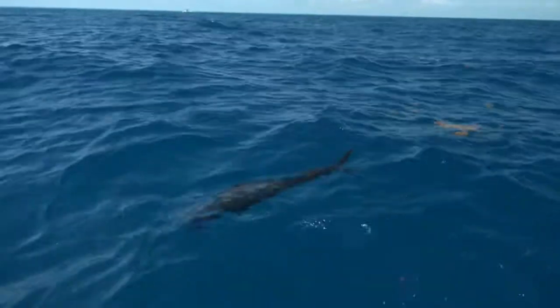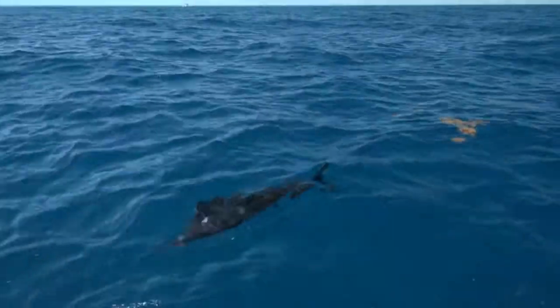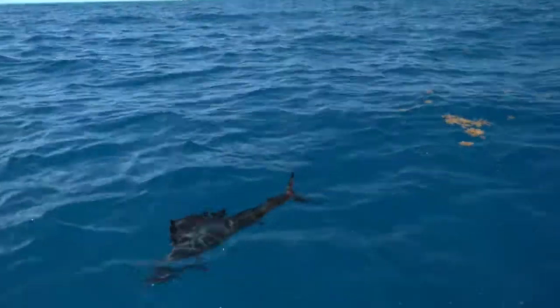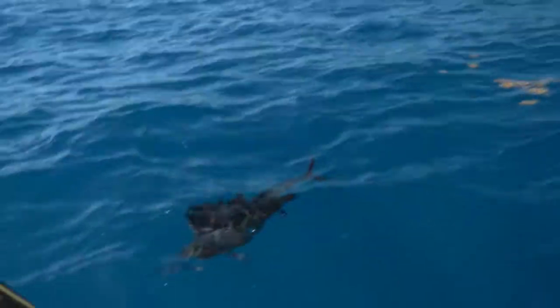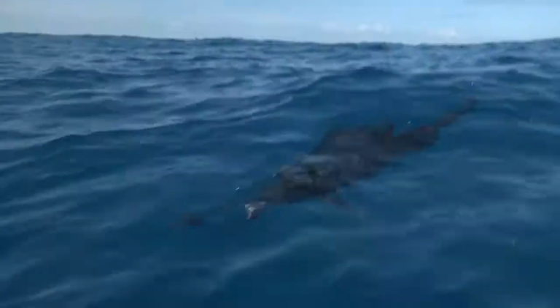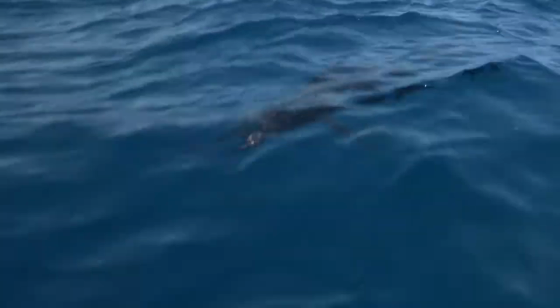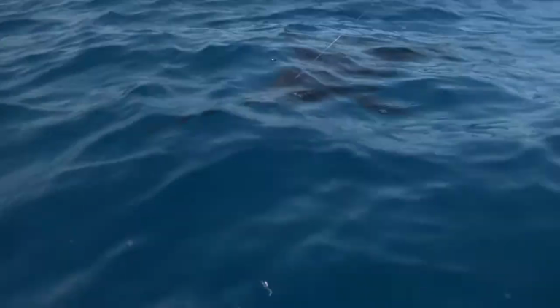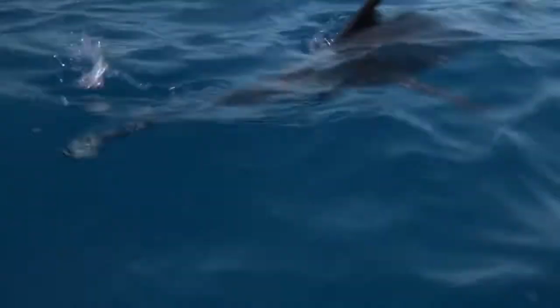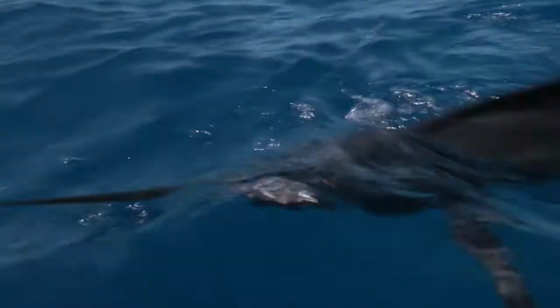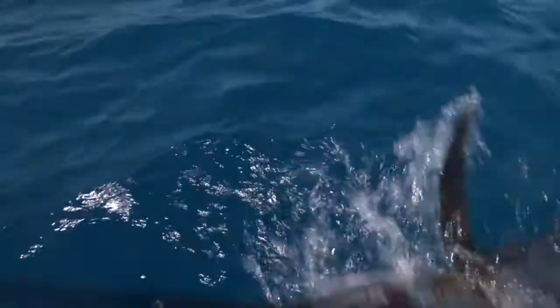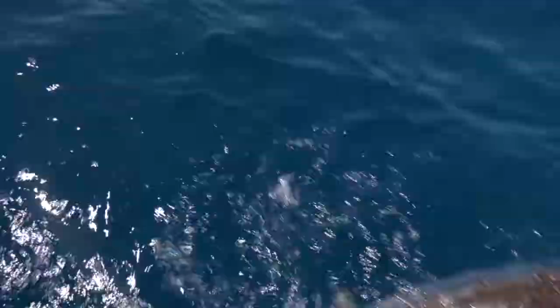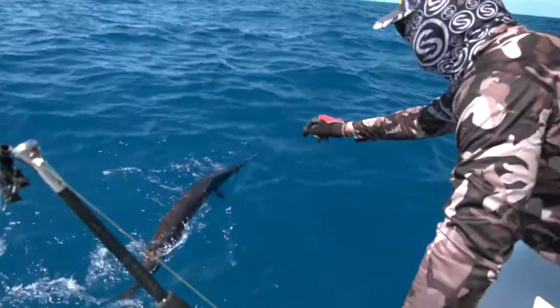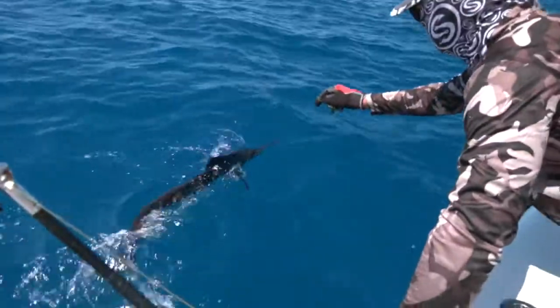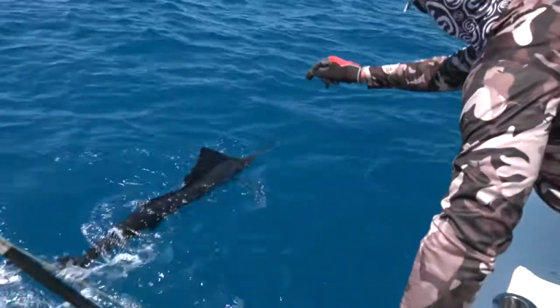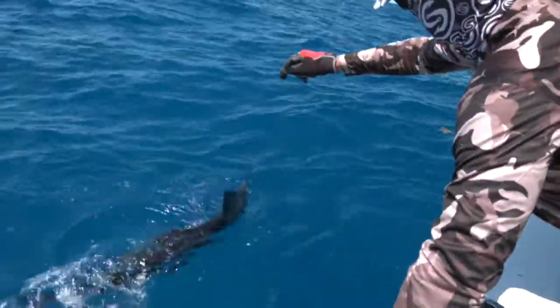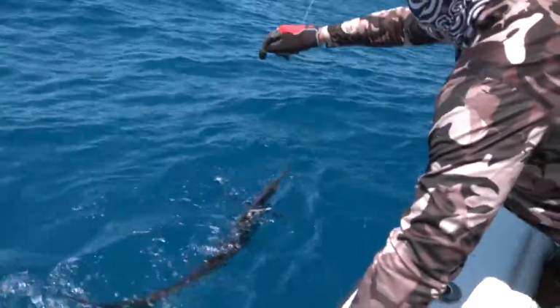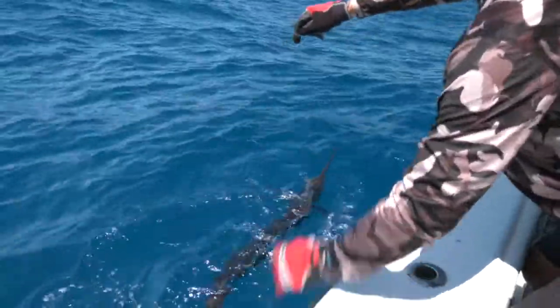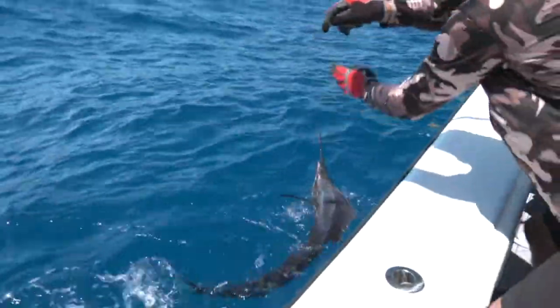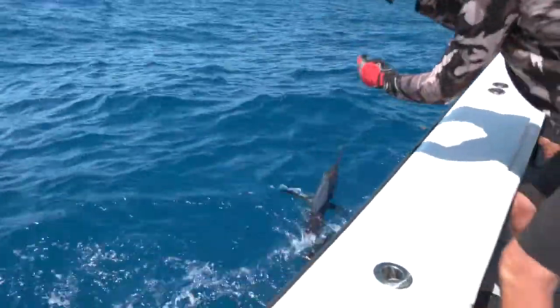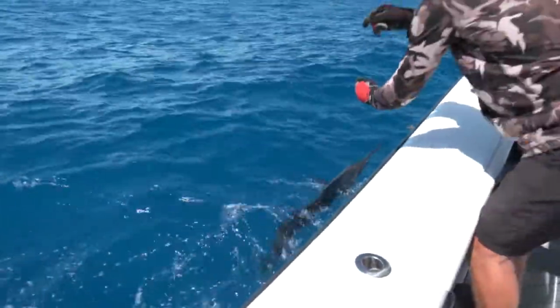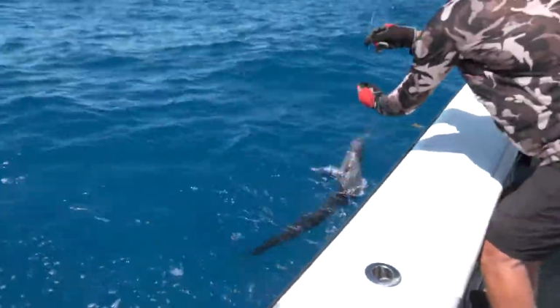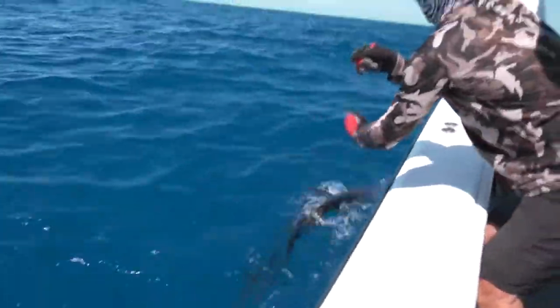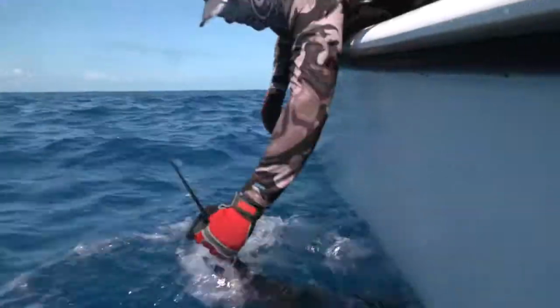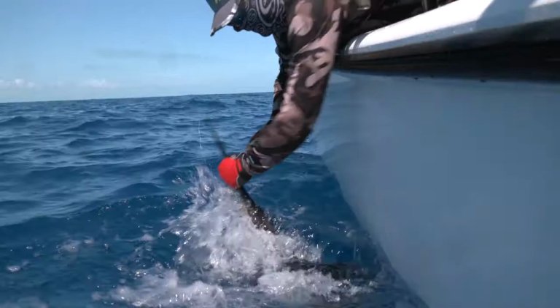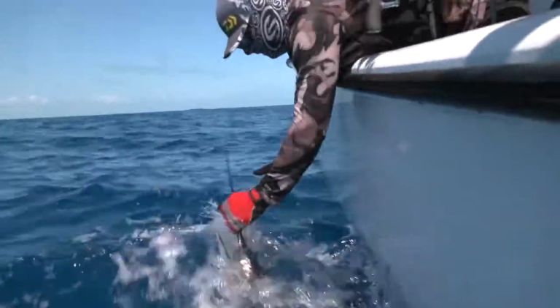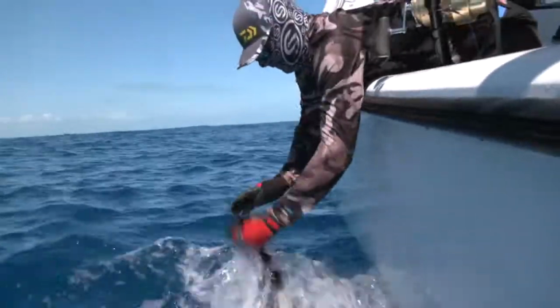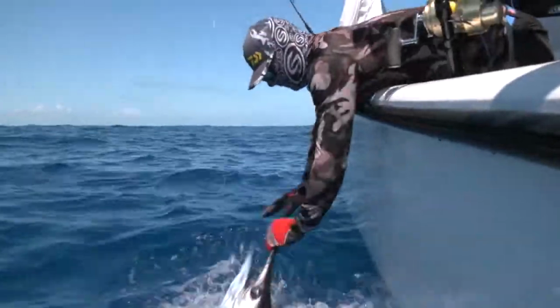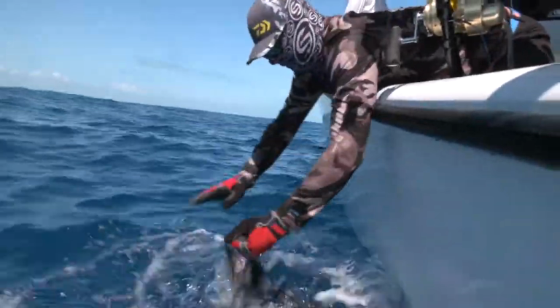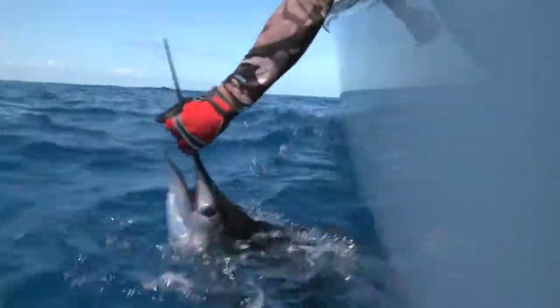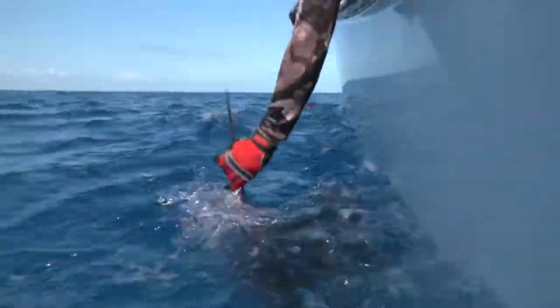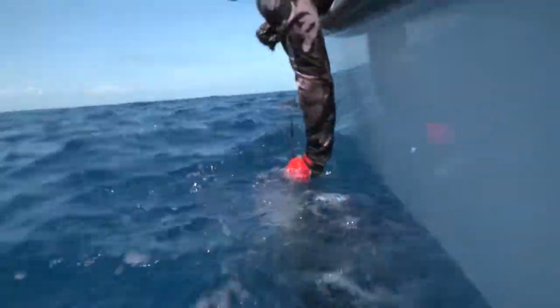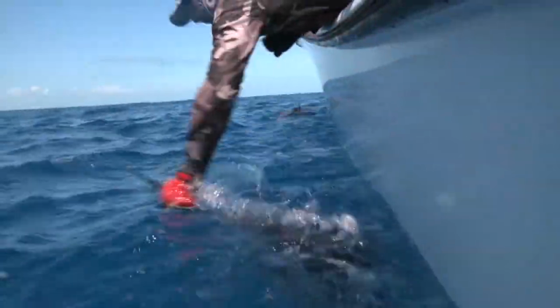I'm following you around. Our boys are doing bad with their bite. Pop that leader — I'll come help him. There he goes.